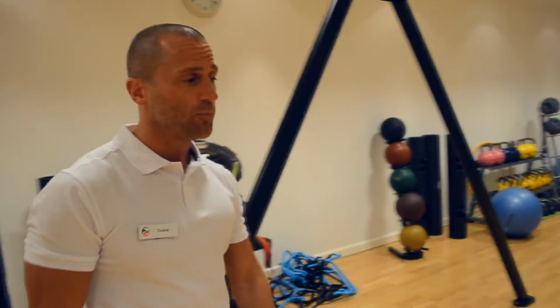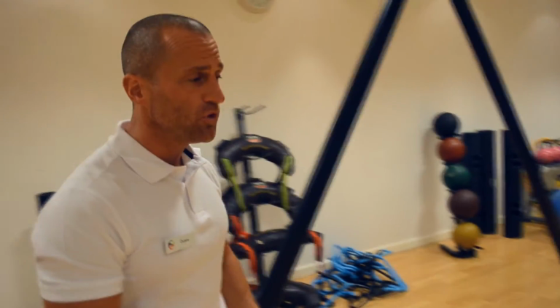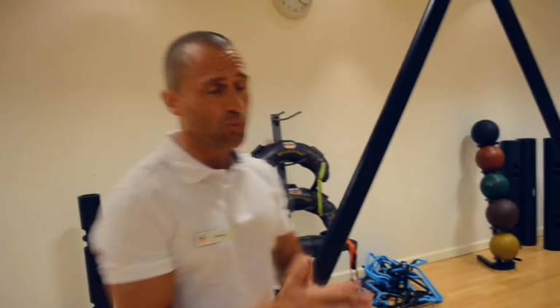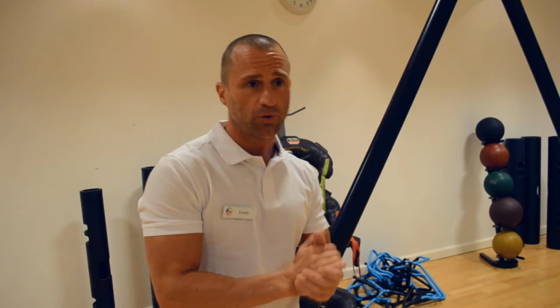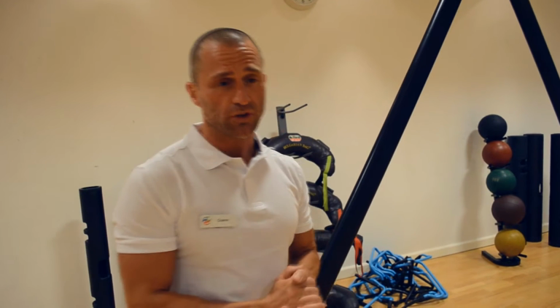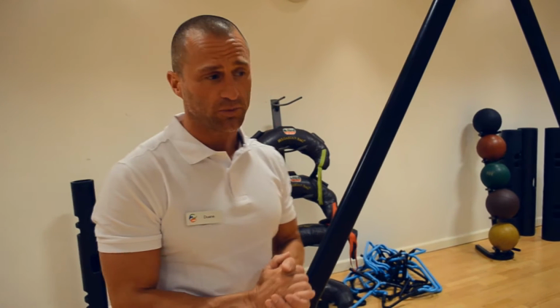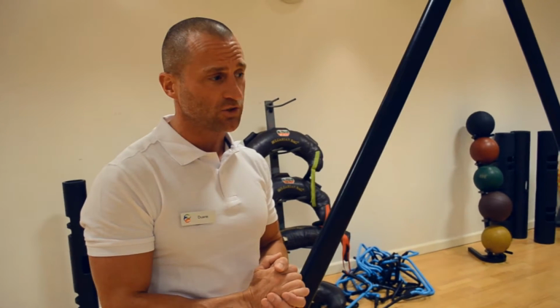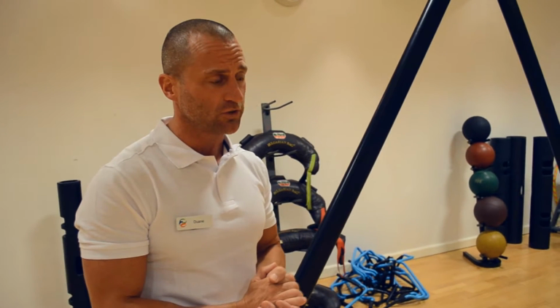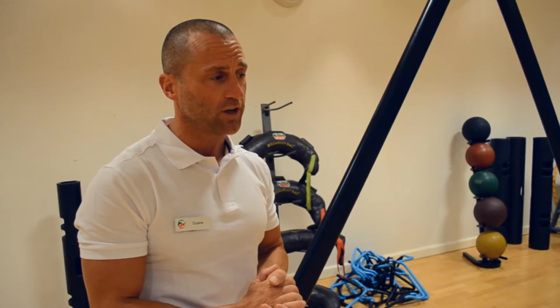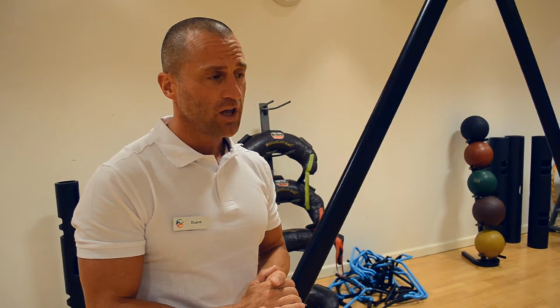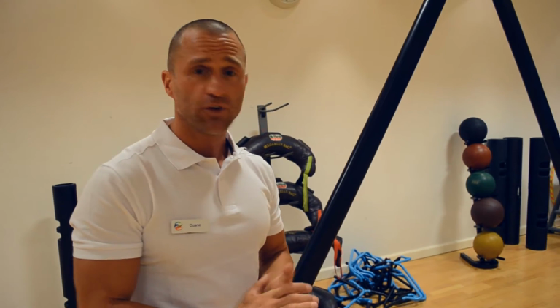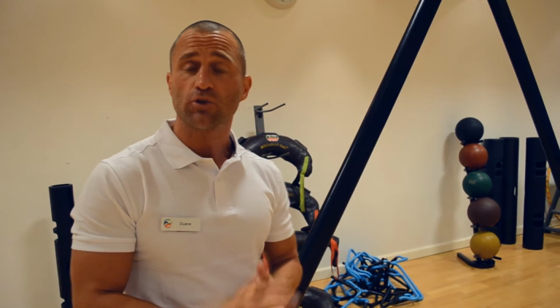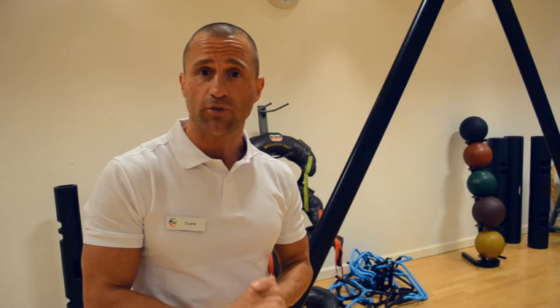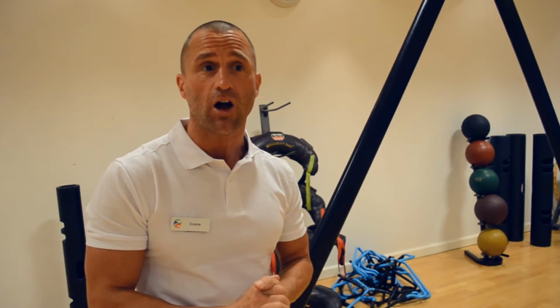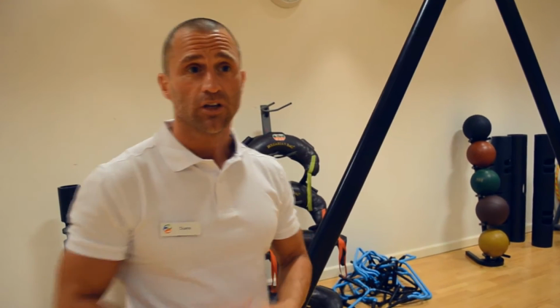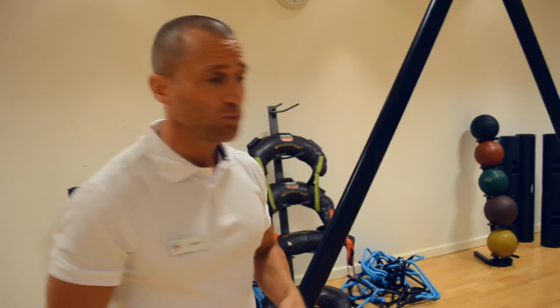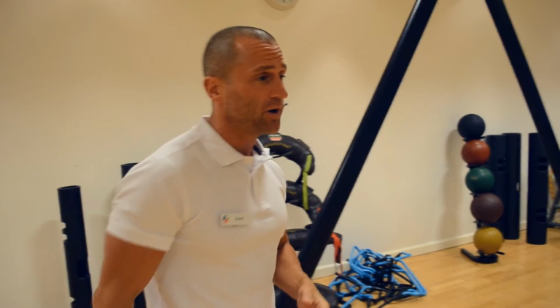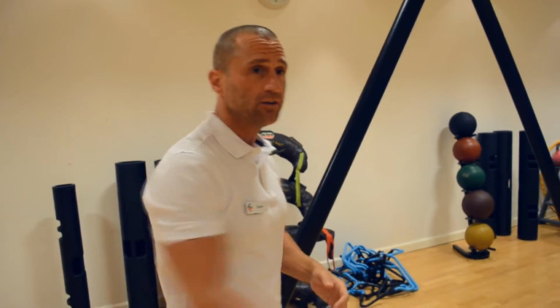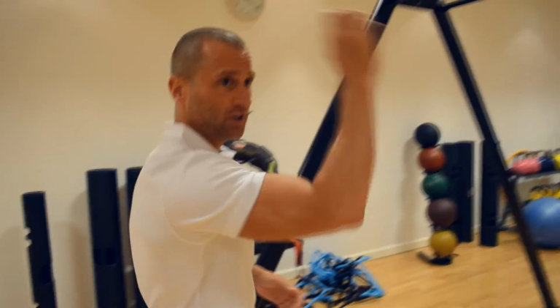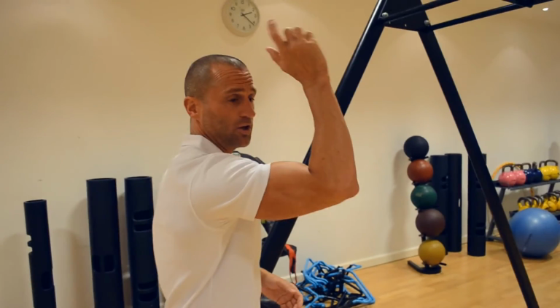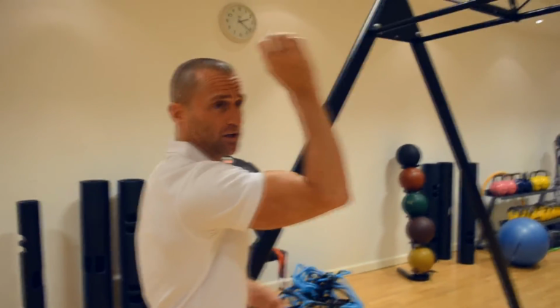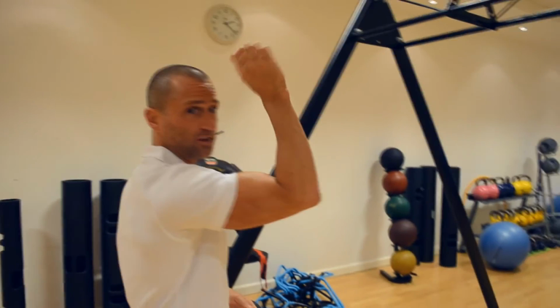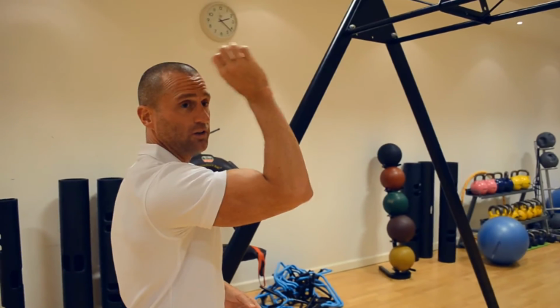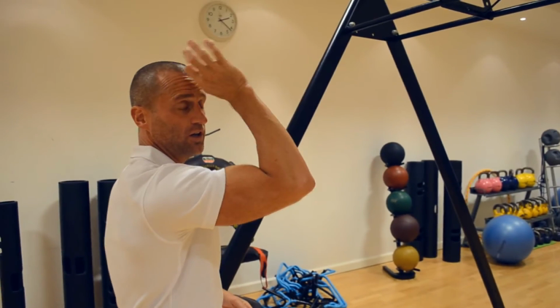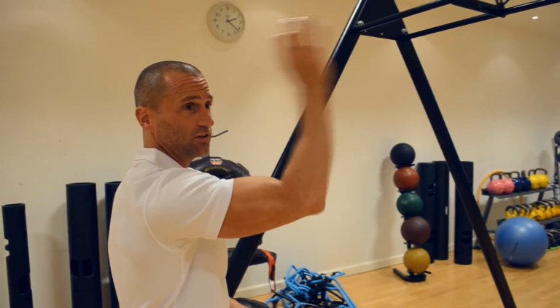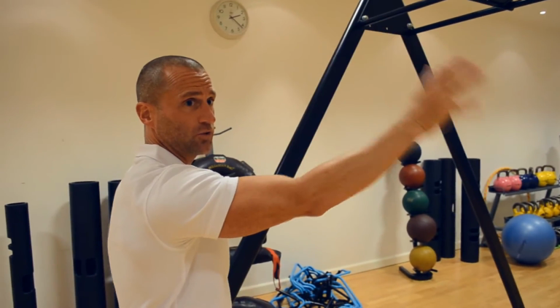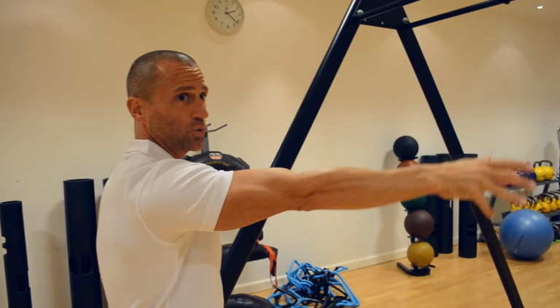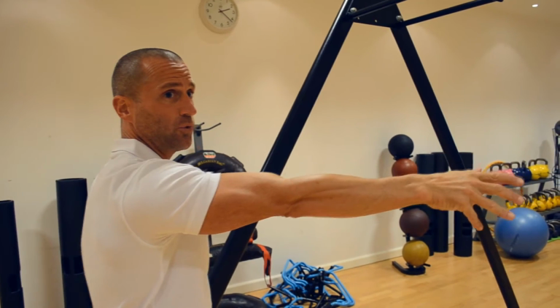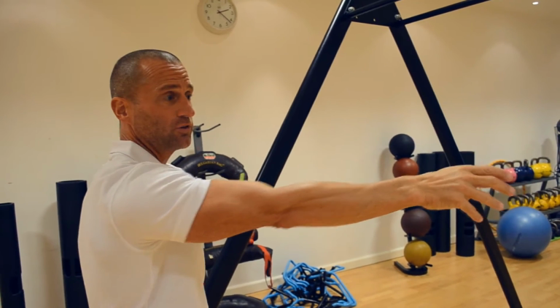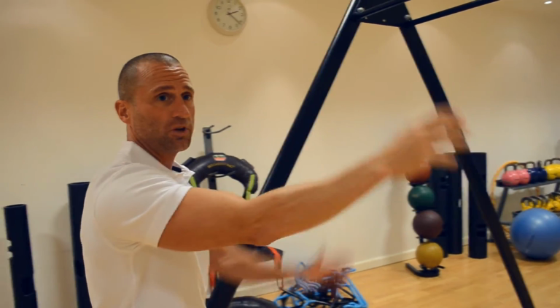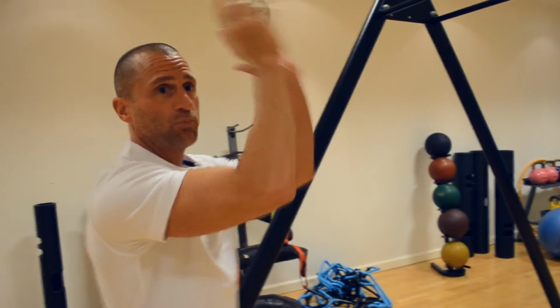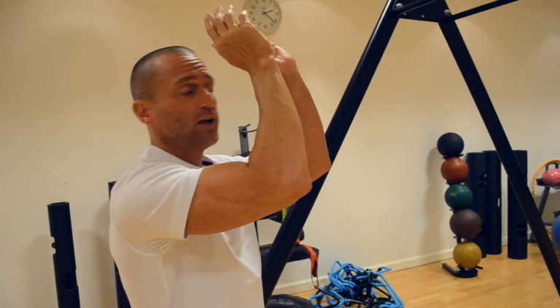With the movement we want whilst using tricep extensions on the TRX, if you can imagine you're actually throwing a dart. What I mean by that is the arm can be at 90 degrees, and you're going to extend all the way forward — this one down with both hands.